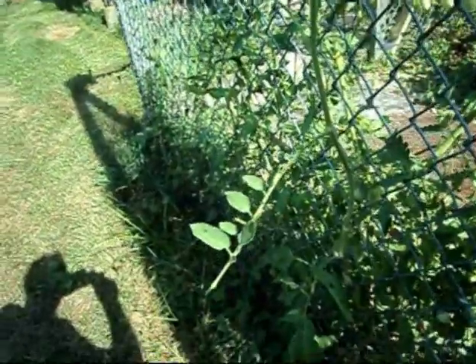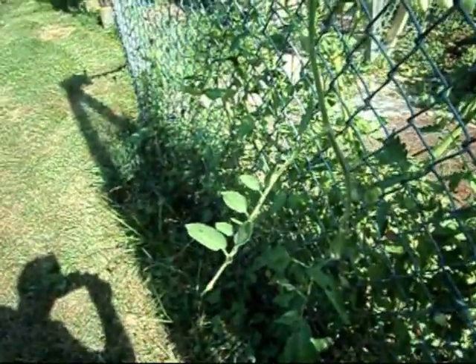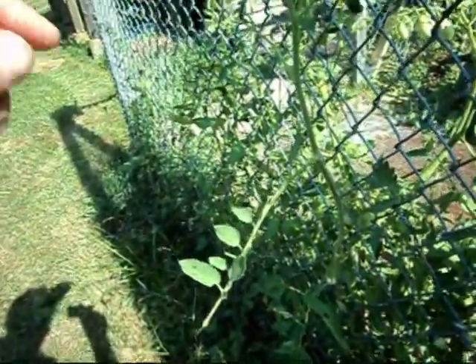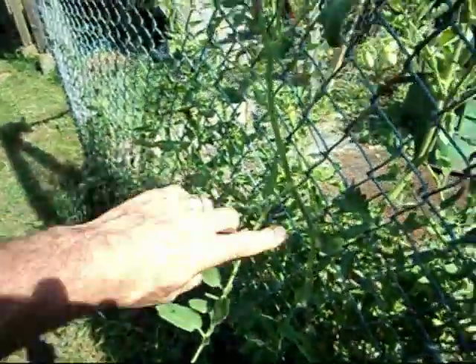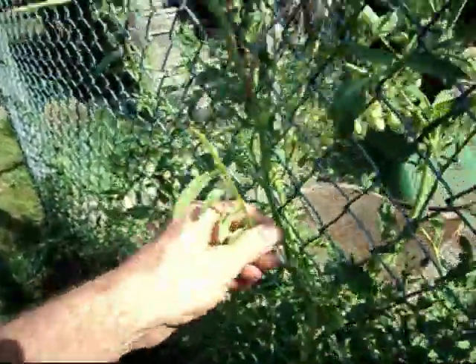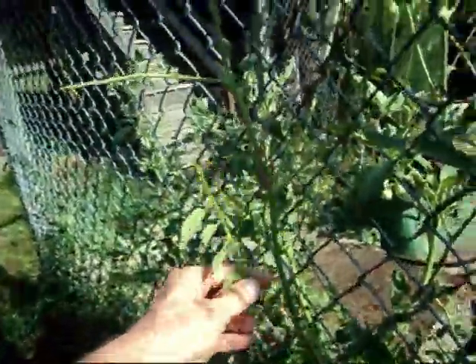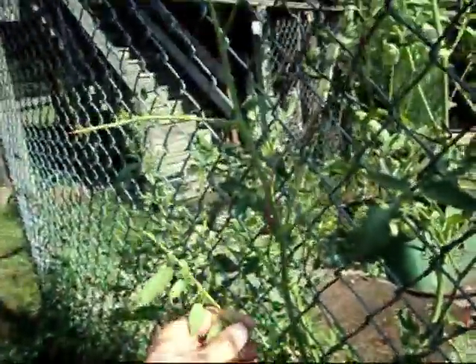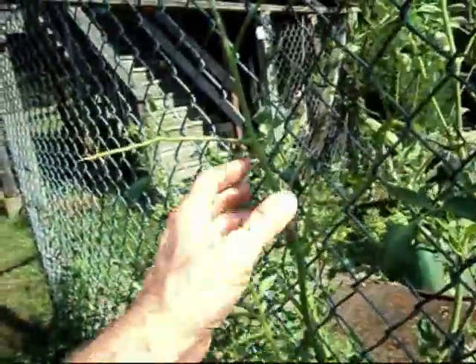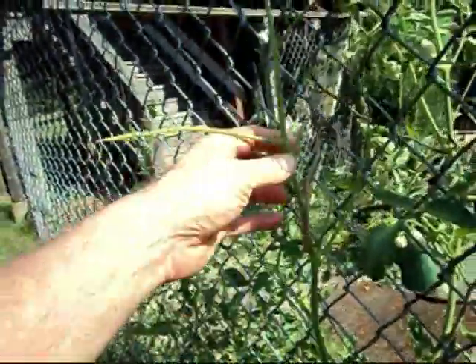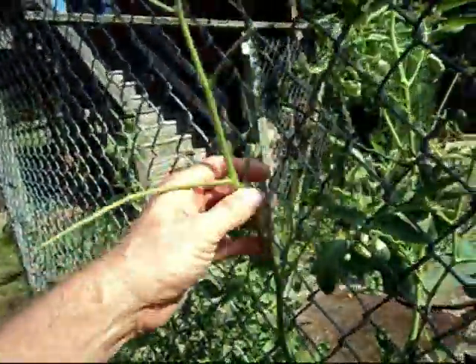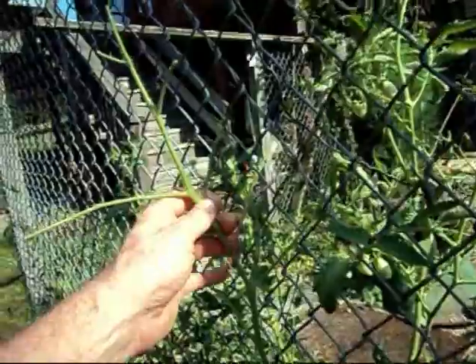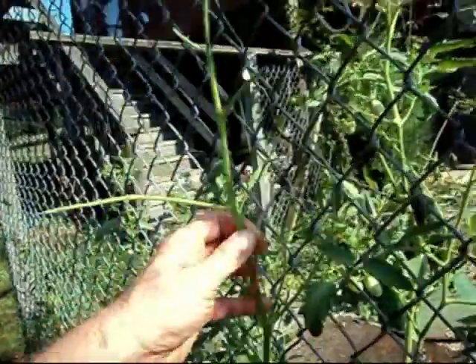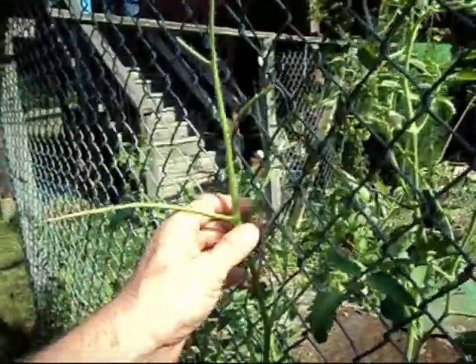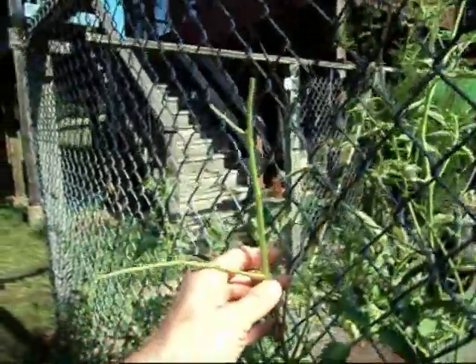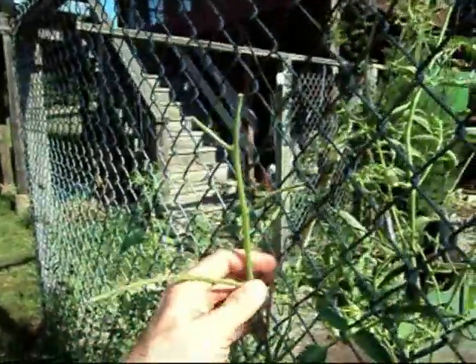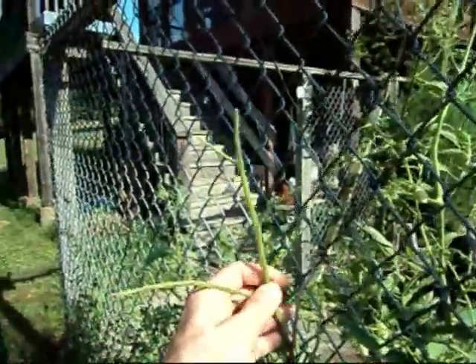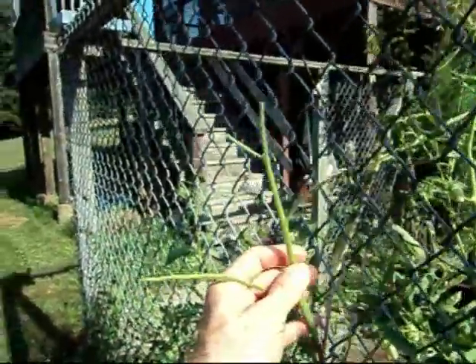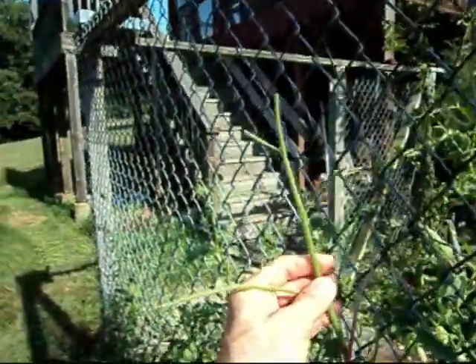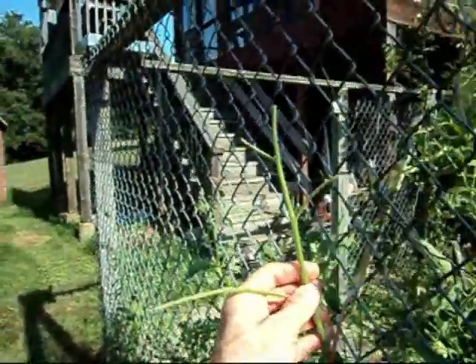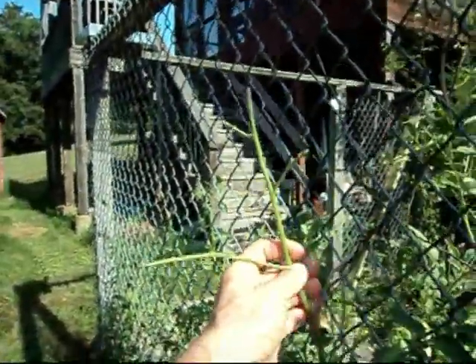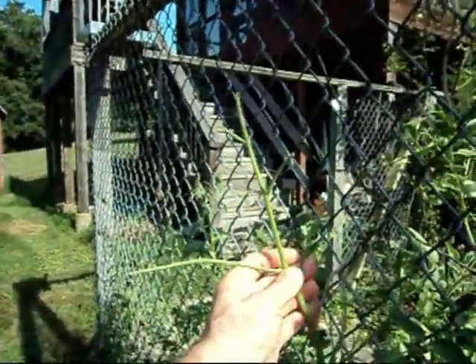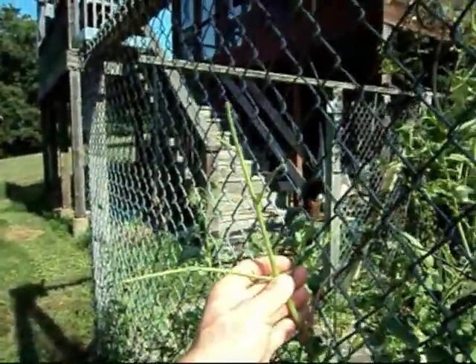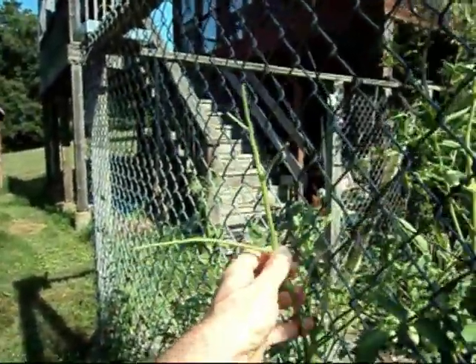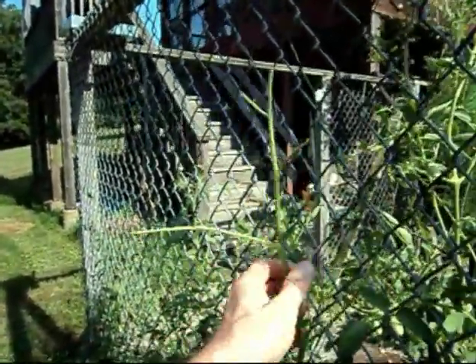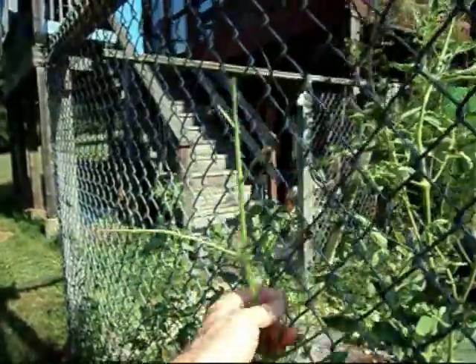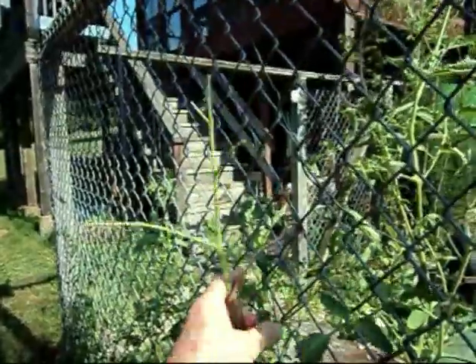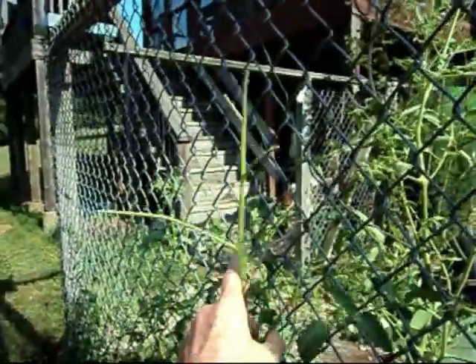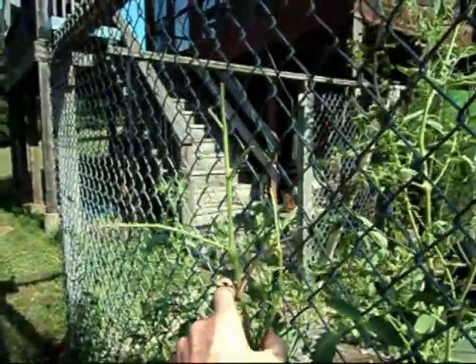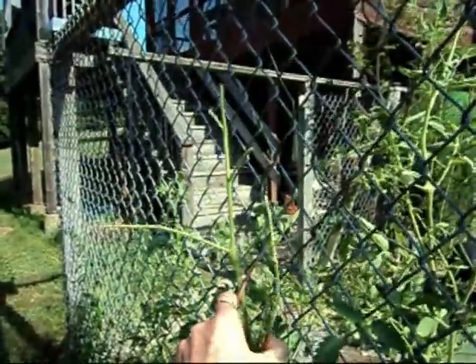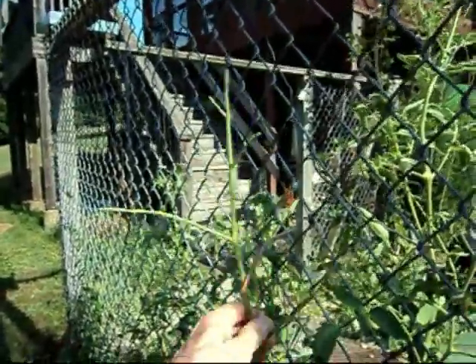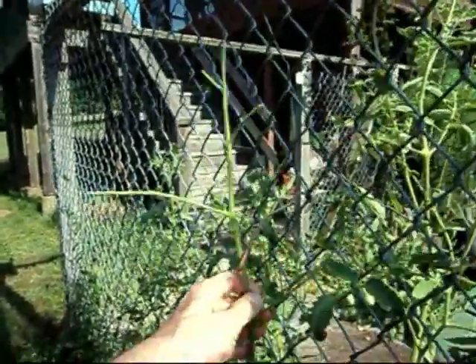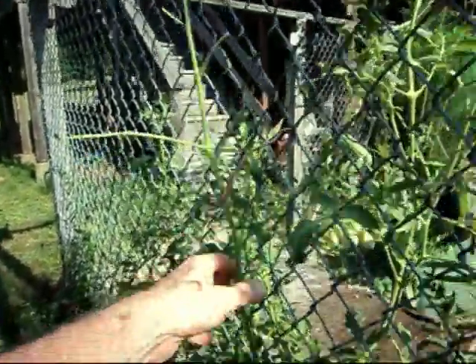See this? Everything is stripped off — just completely stripped off my tomato plant. That is a hornworm.